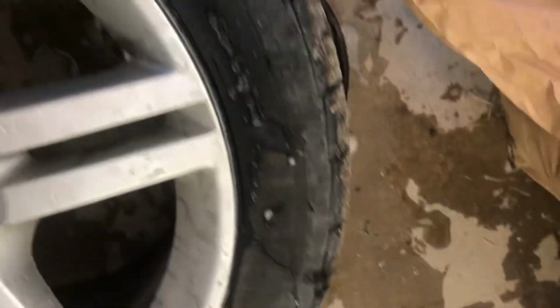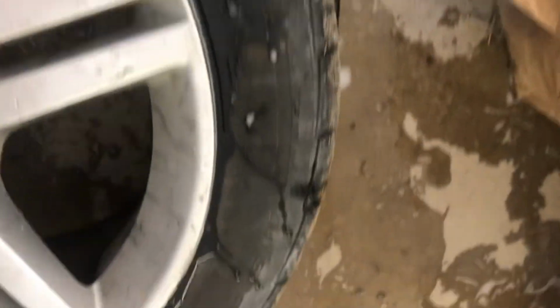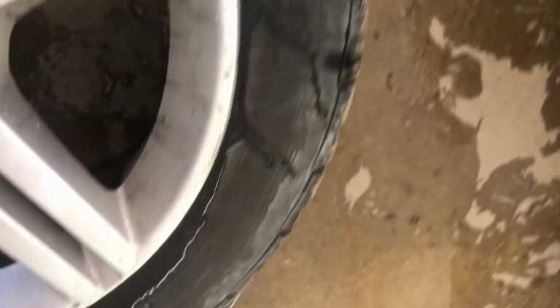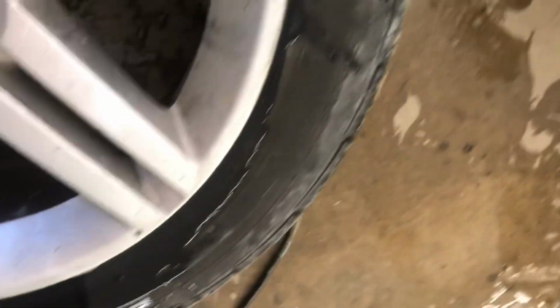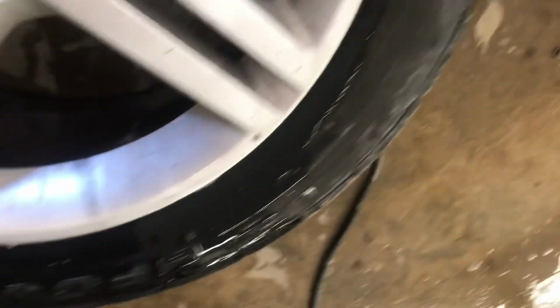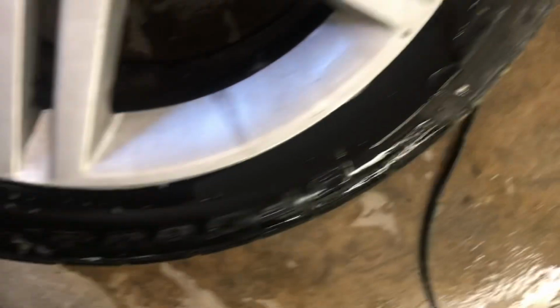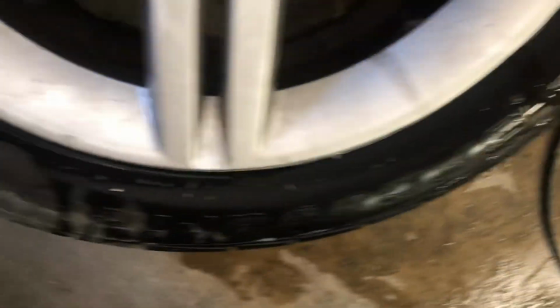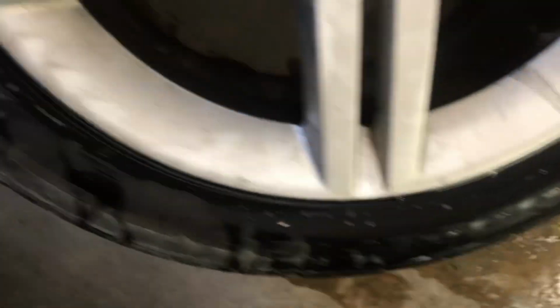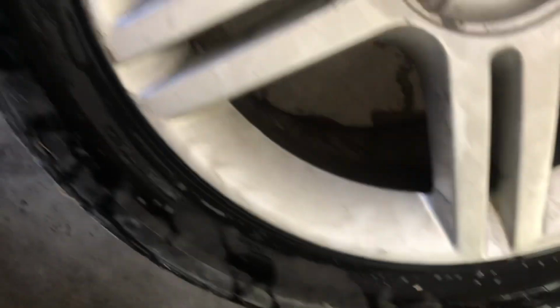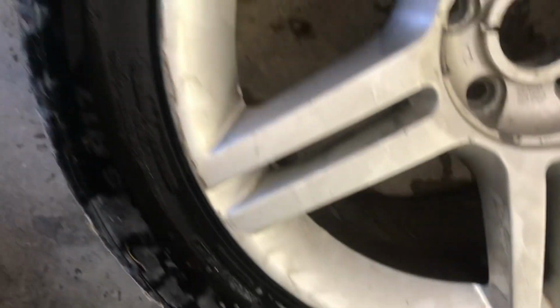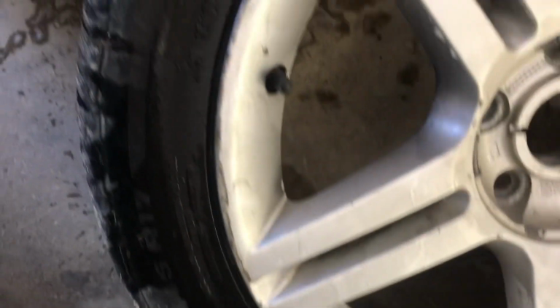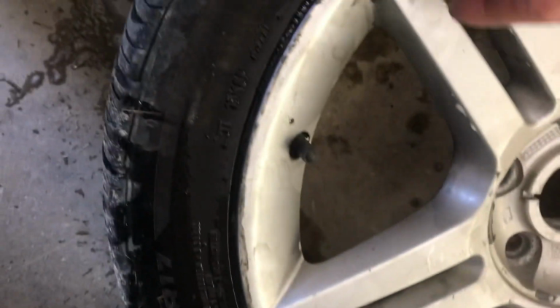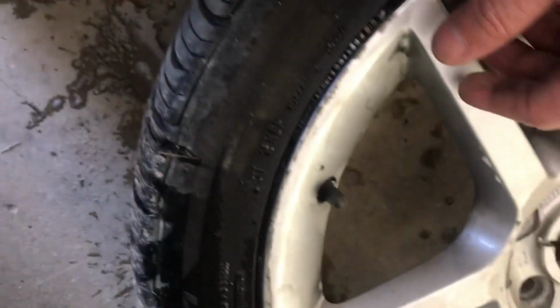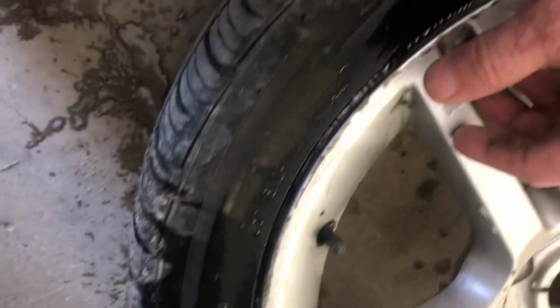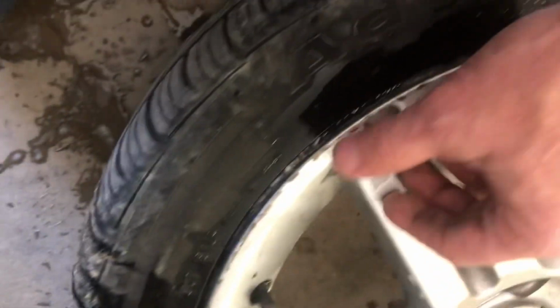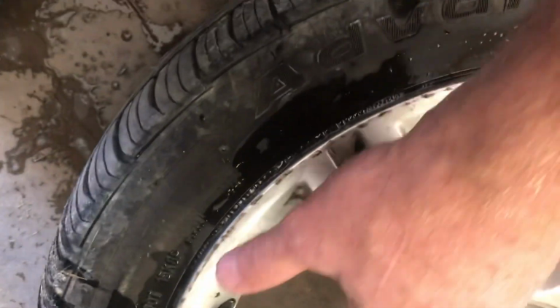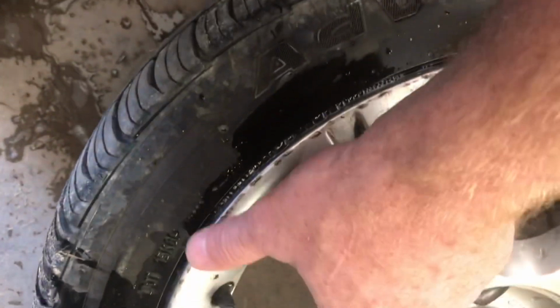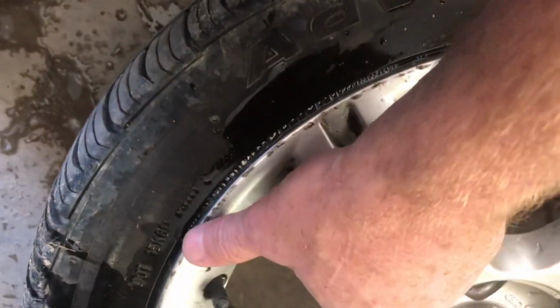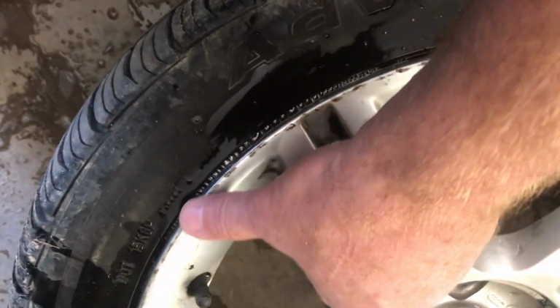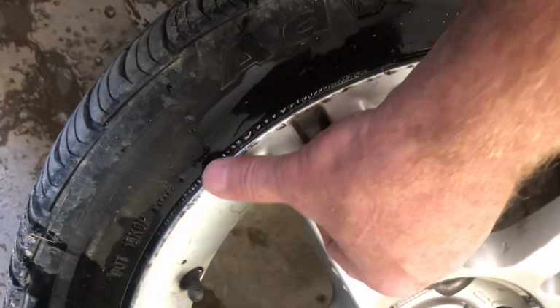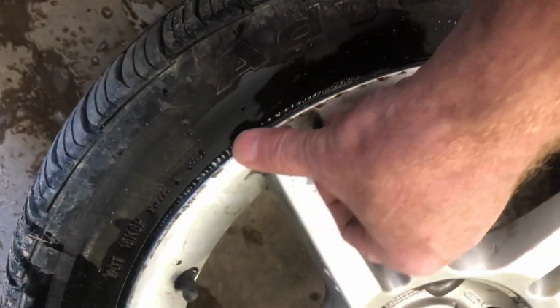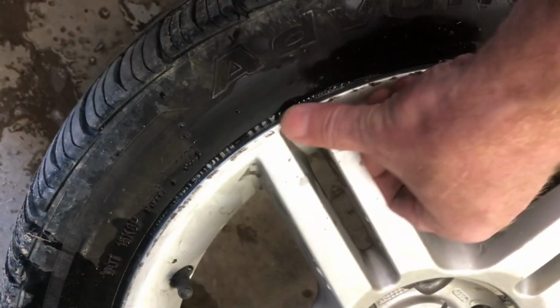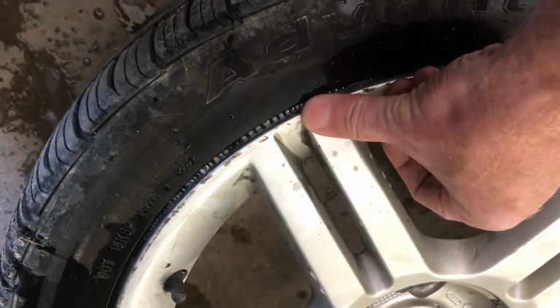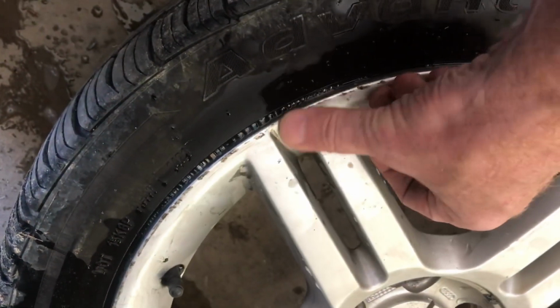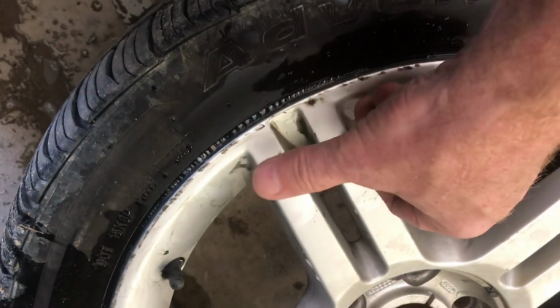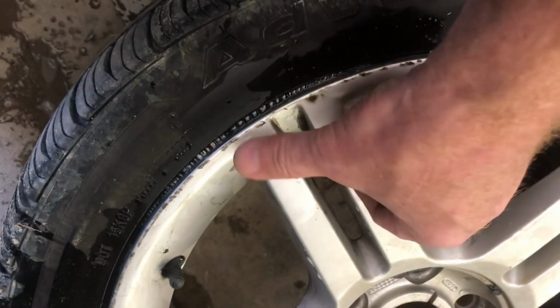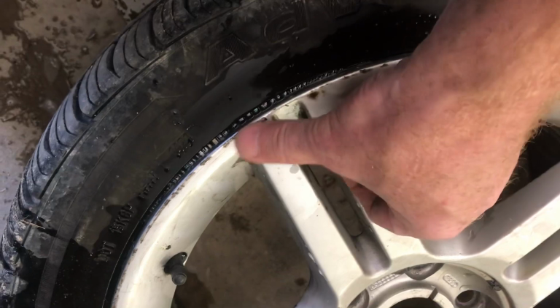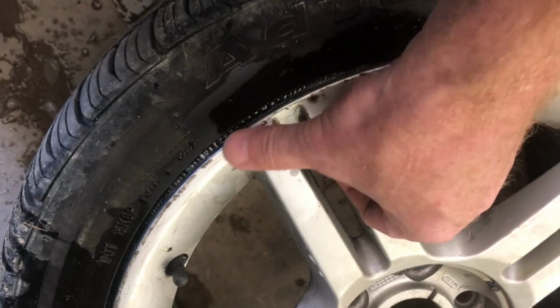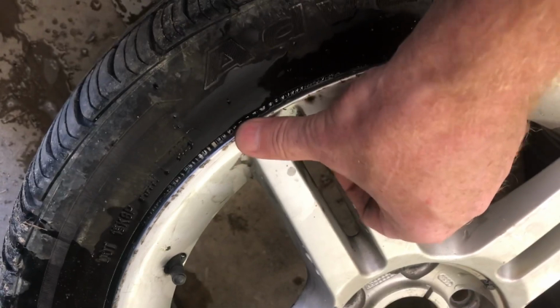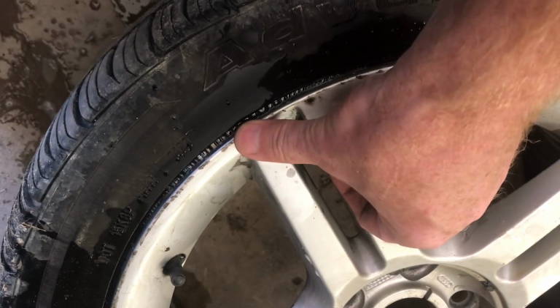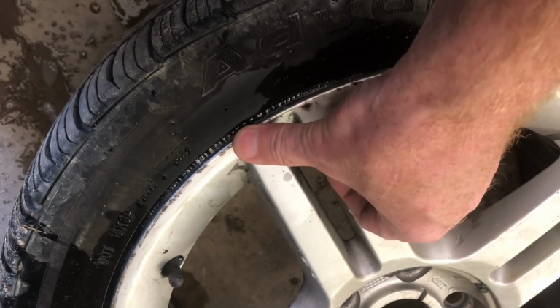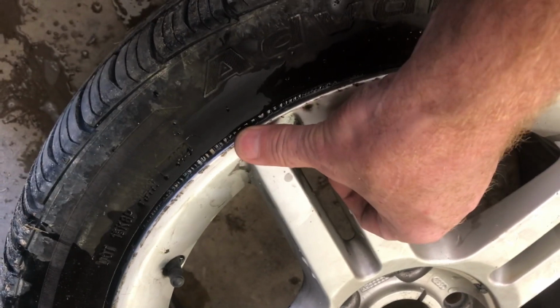When I look all the way around the rim, I don't see any bubbles except what are coming out of here, so our leak is coming from the bead.